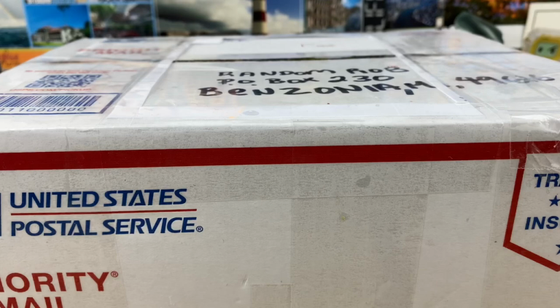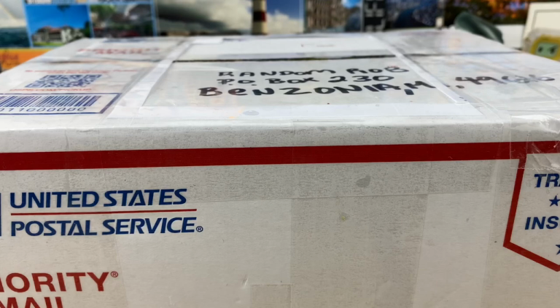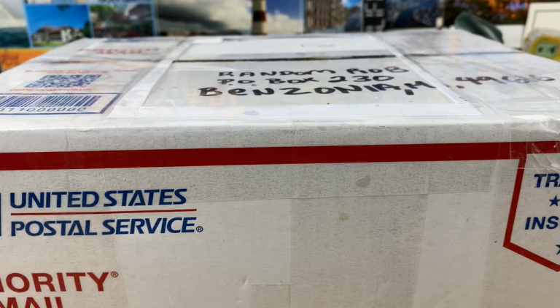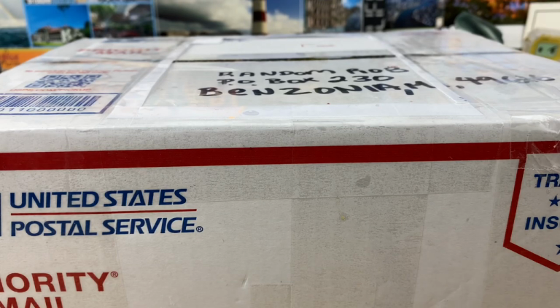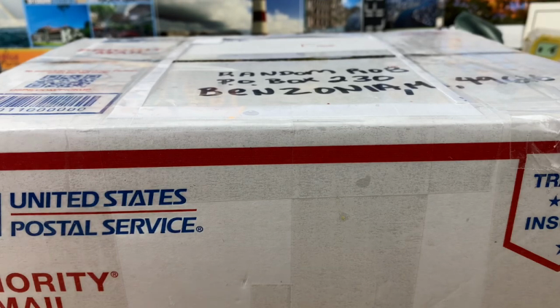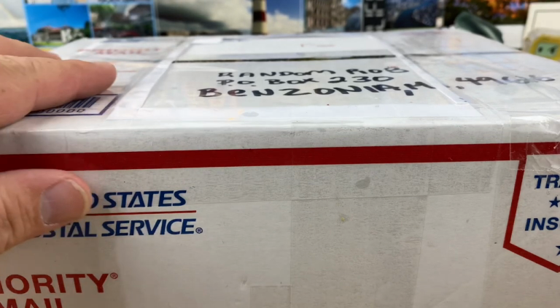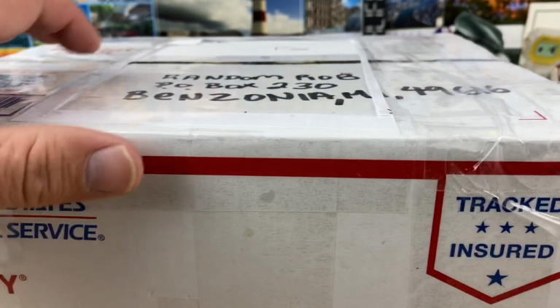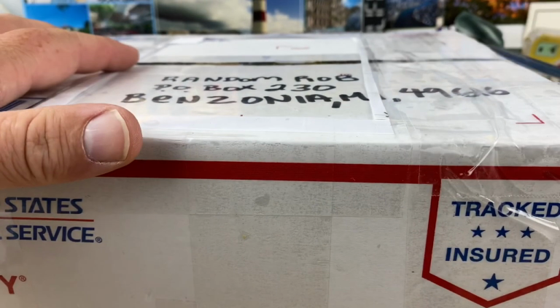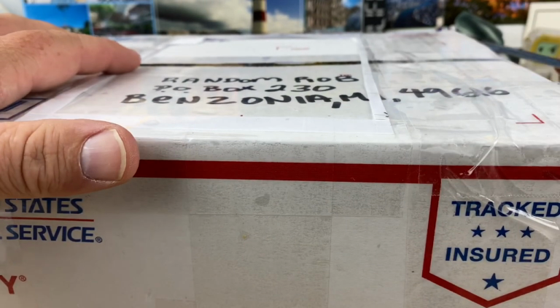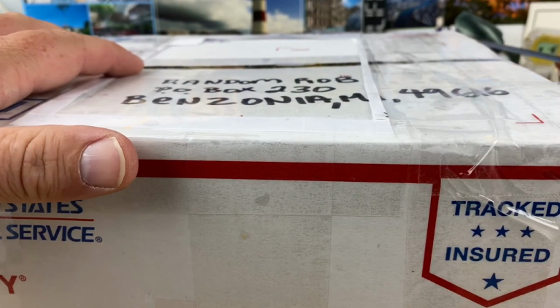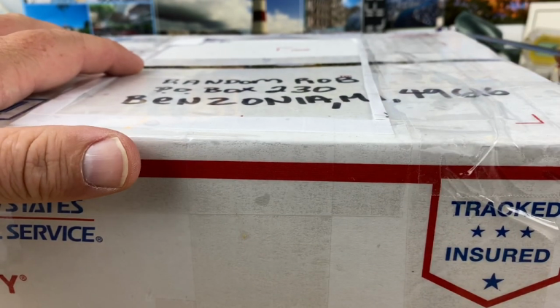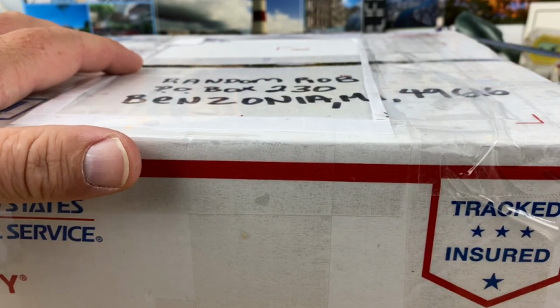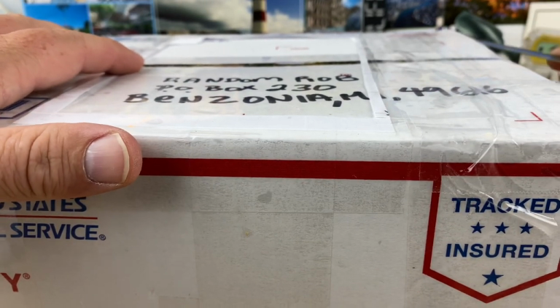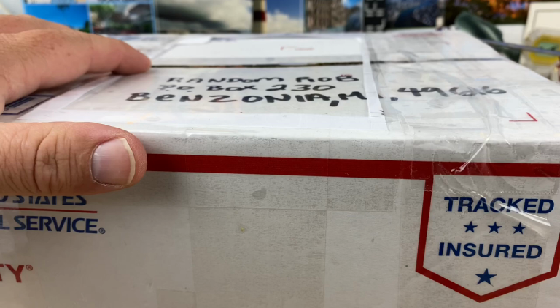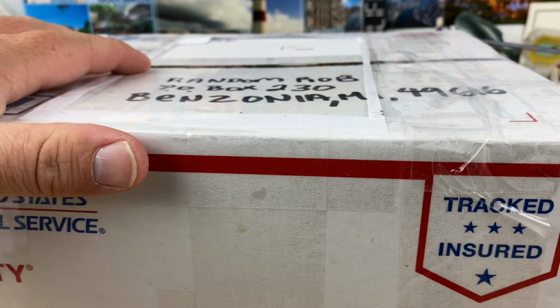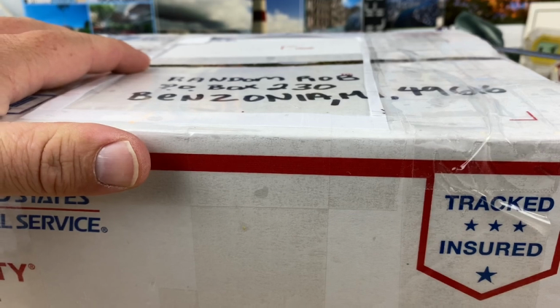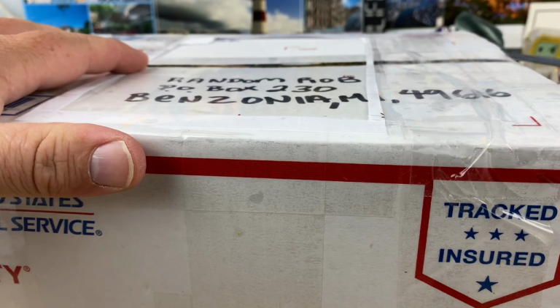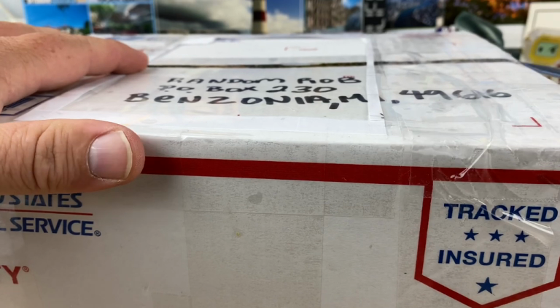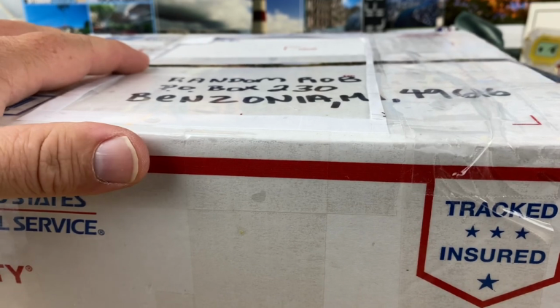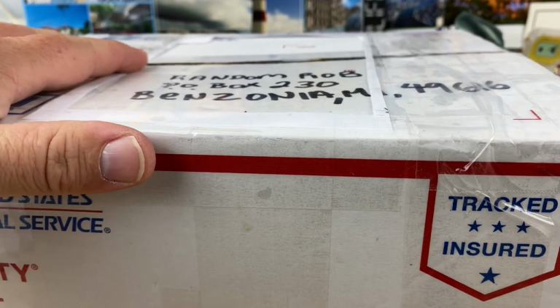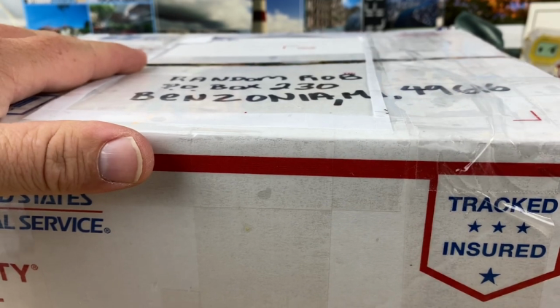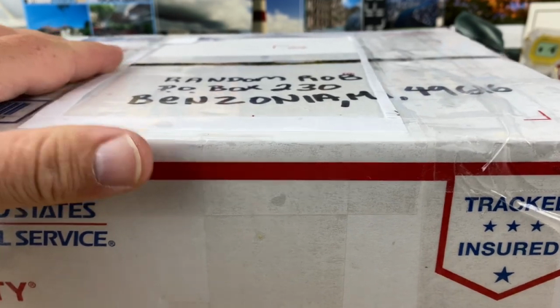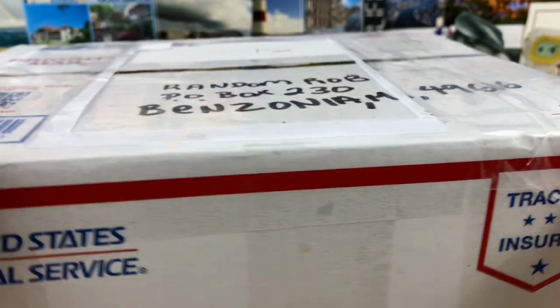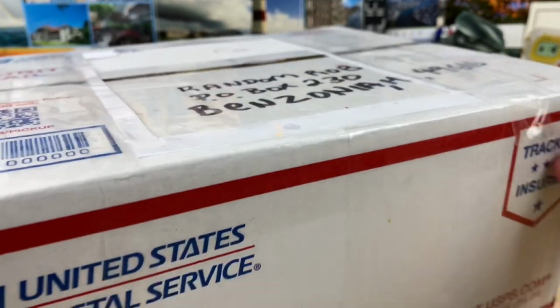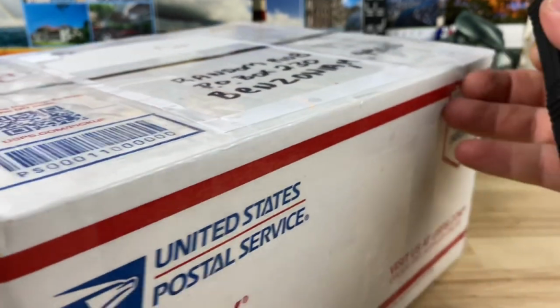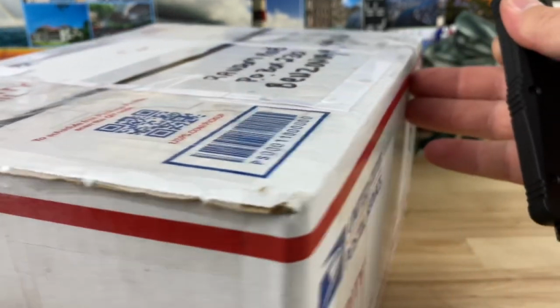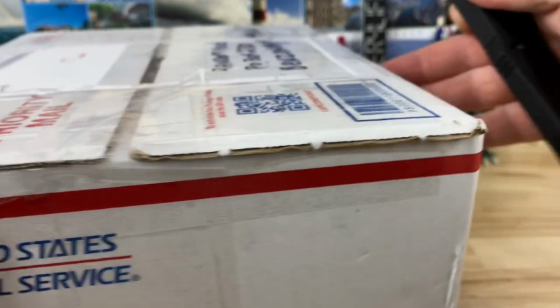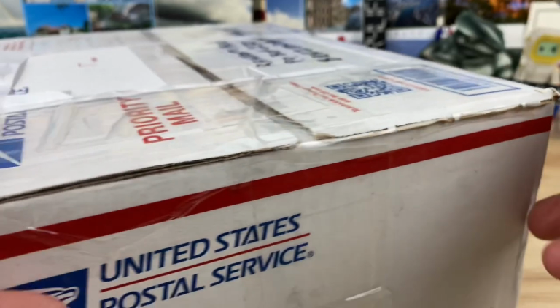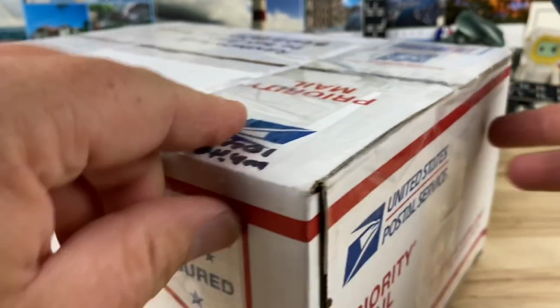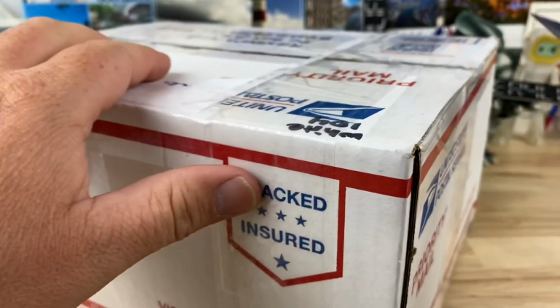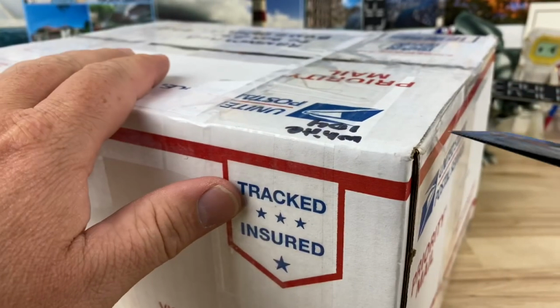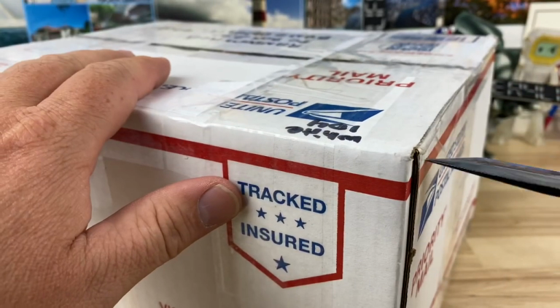All right guys, let's try to bust out a quick unboxing before I chill out. I know you guys see this in the morning but I record these the night before and it's getting a little late and I want to go chill. So let's dig into this.